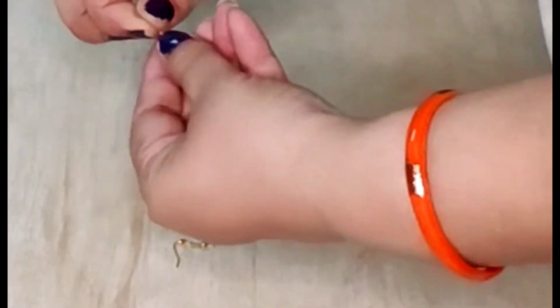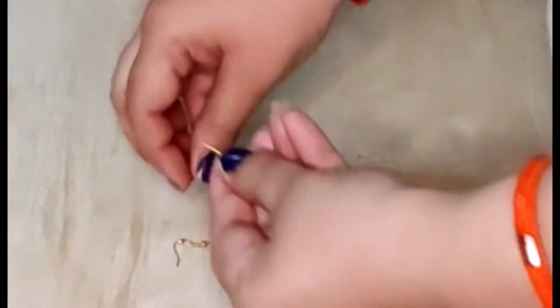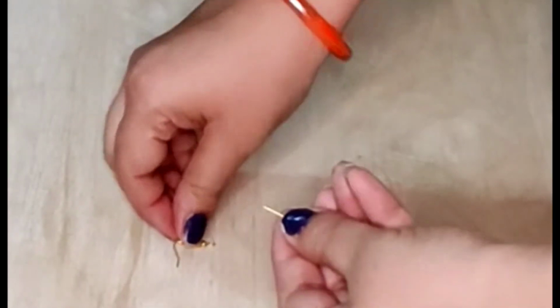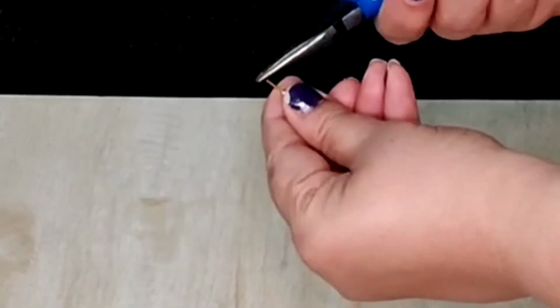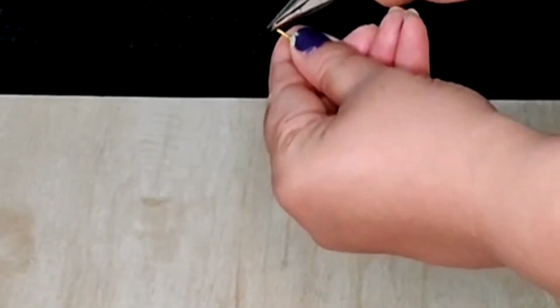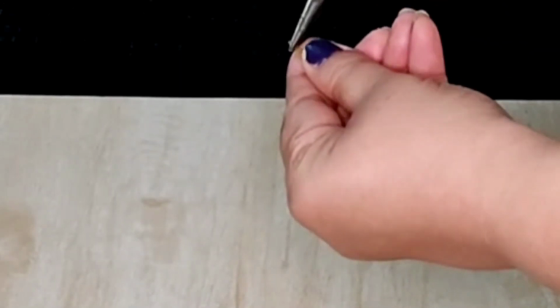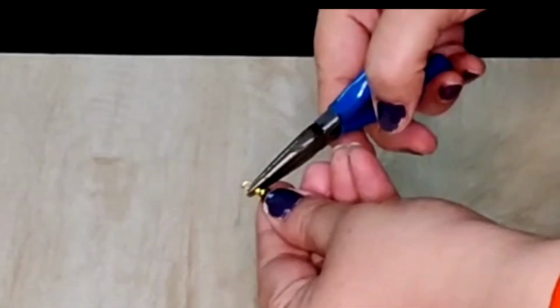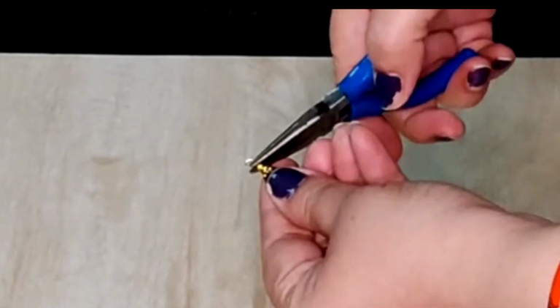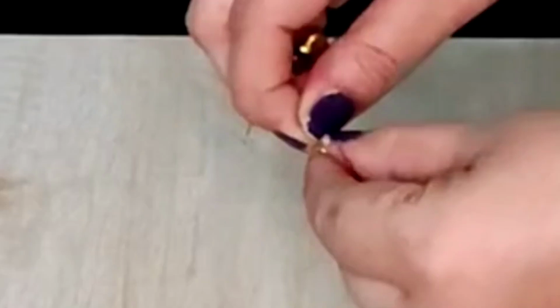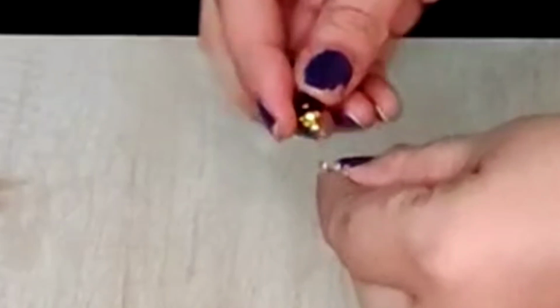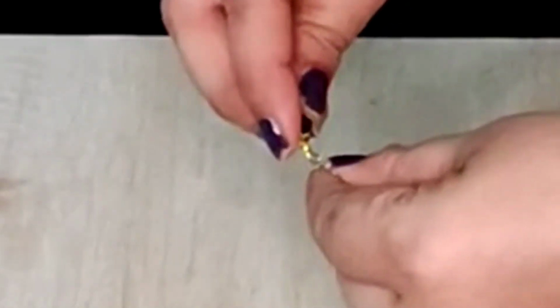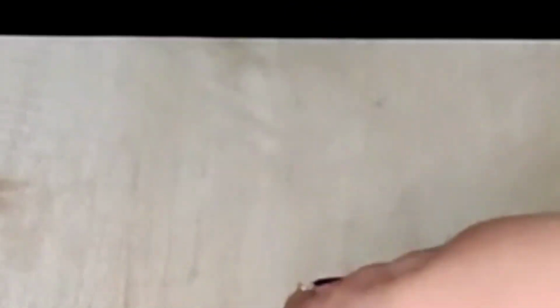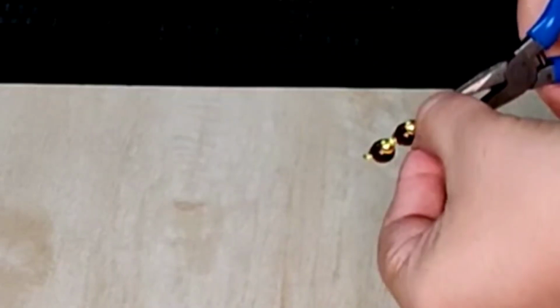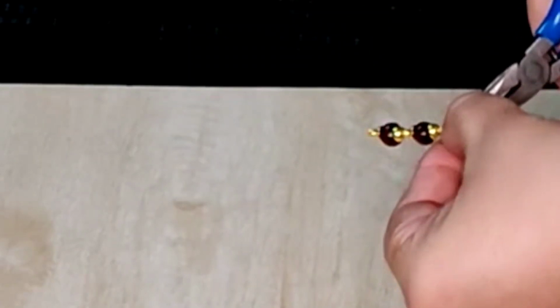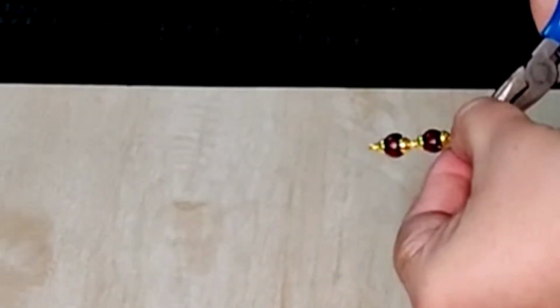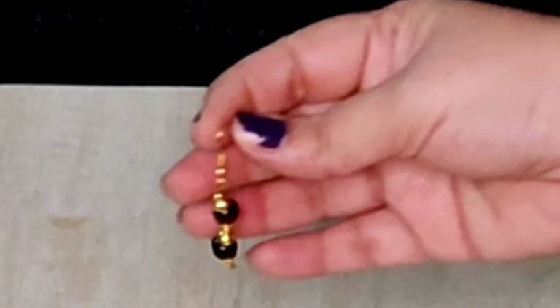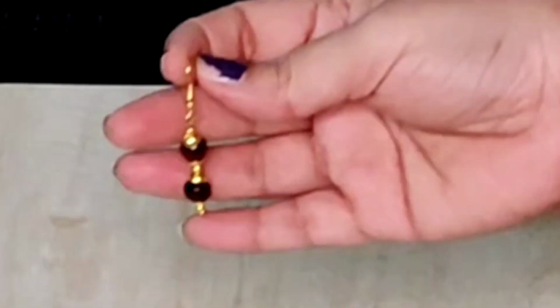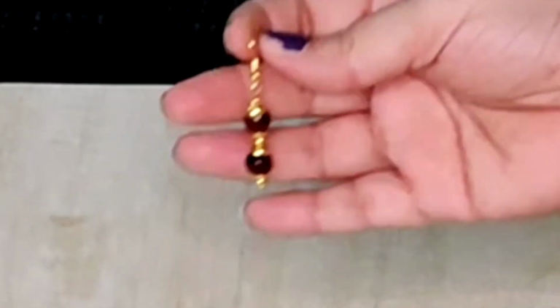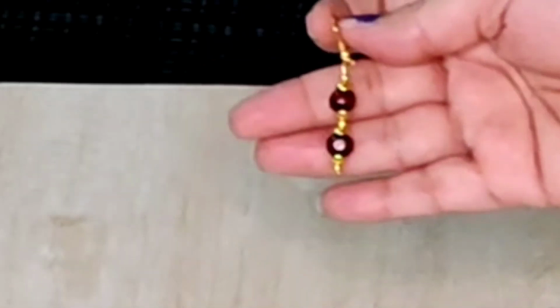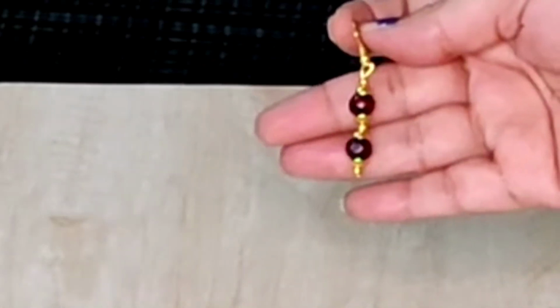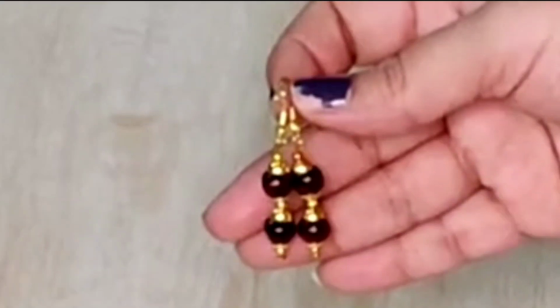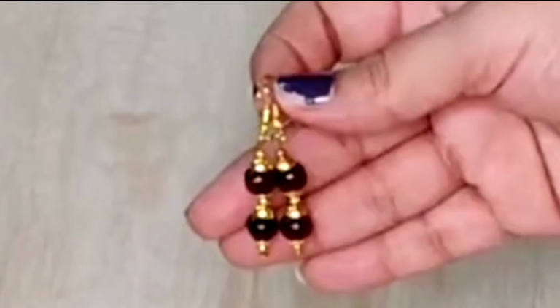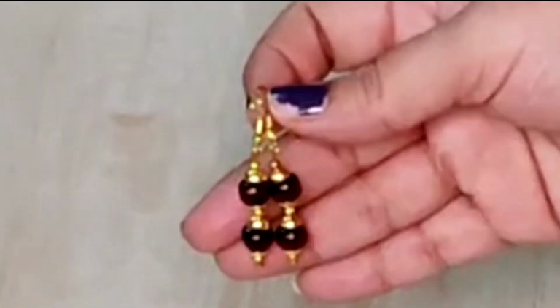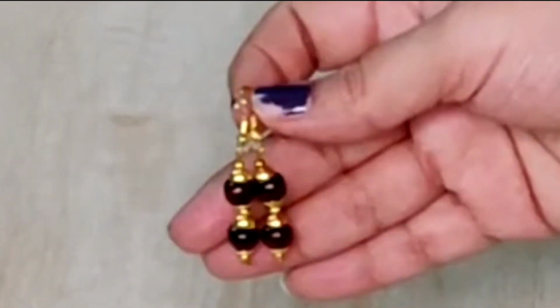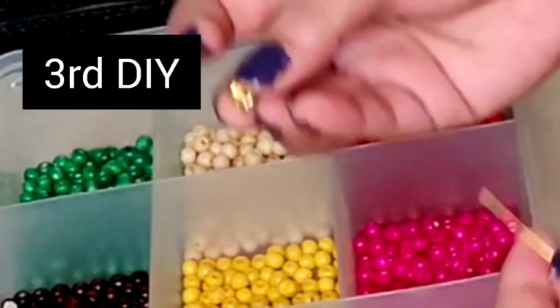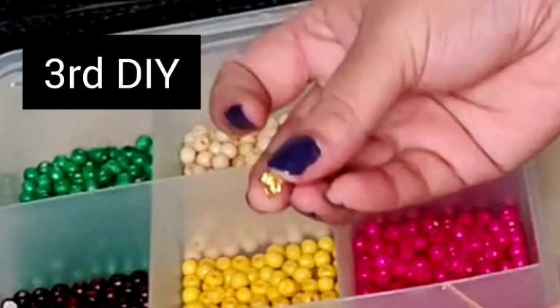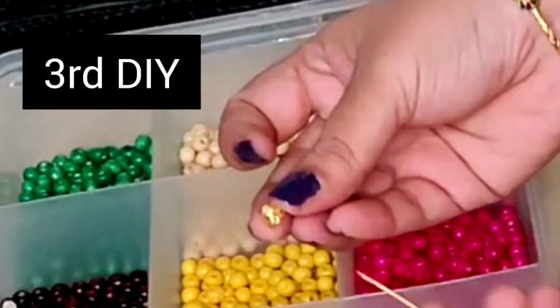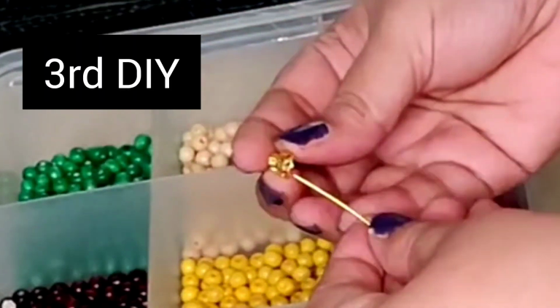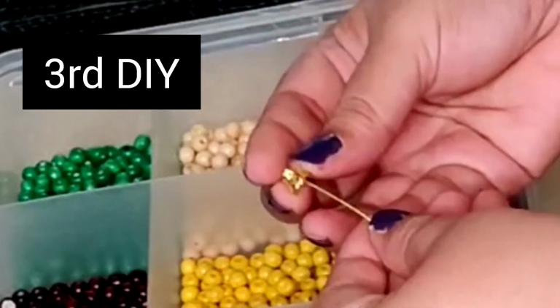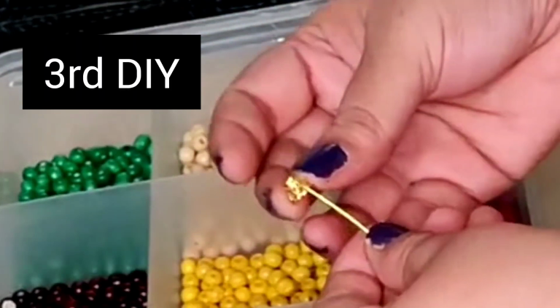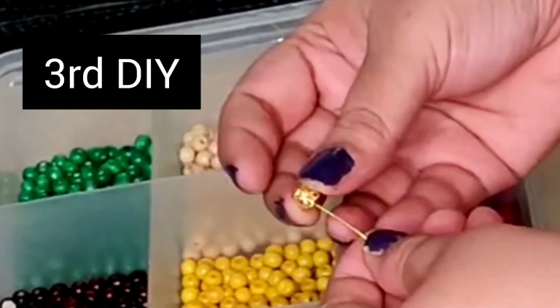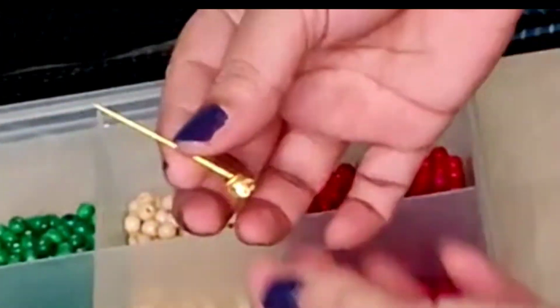Attach the wire to it. Similarly we will do the other earring and we have a second pair of beautiful earrings ready. For the third earring, I'll be taking a combination of green and yellow color wooden beads.